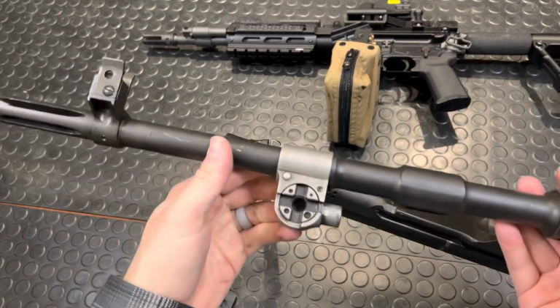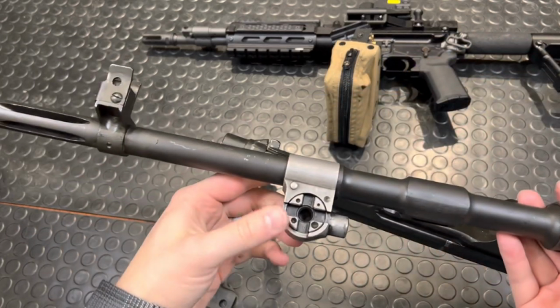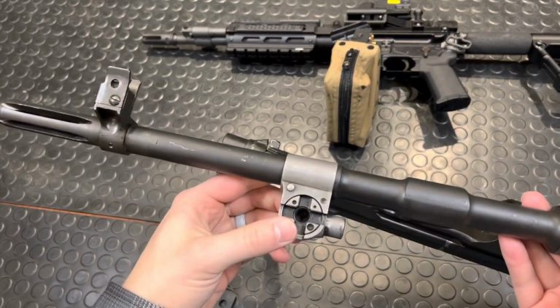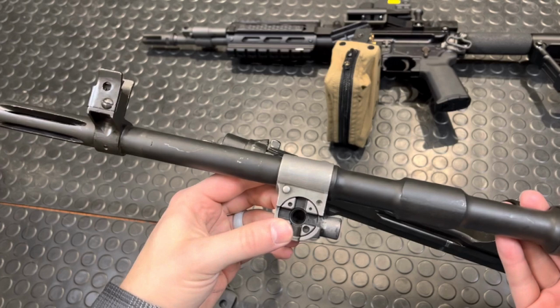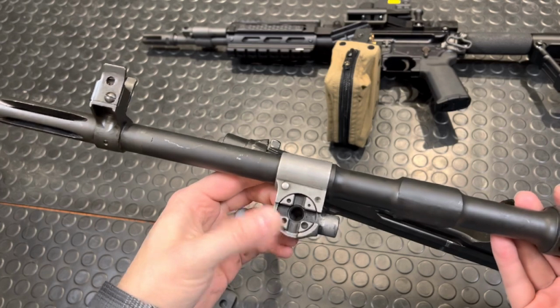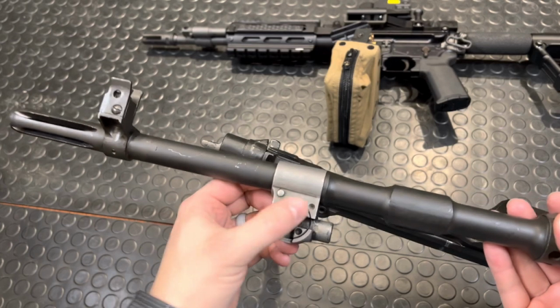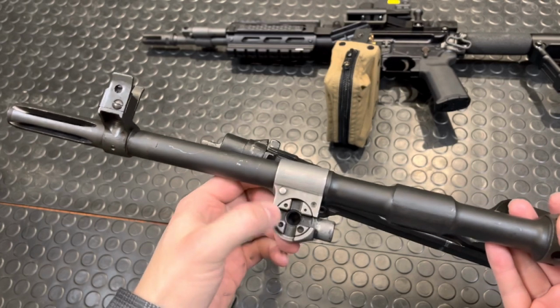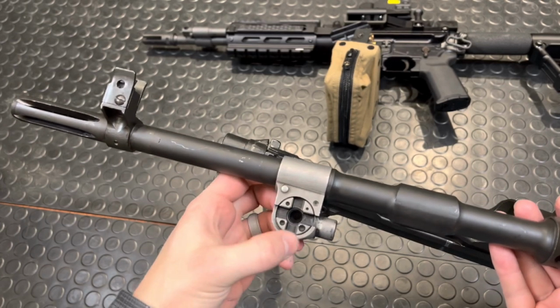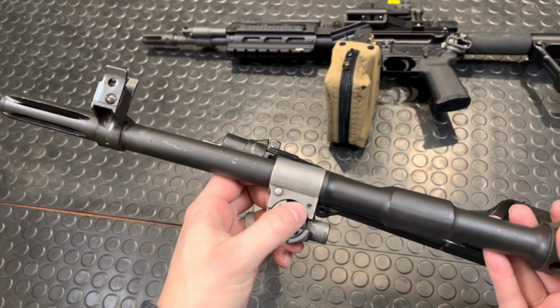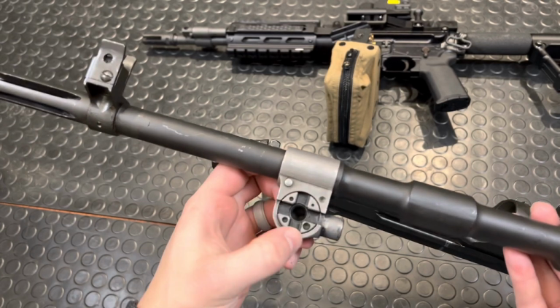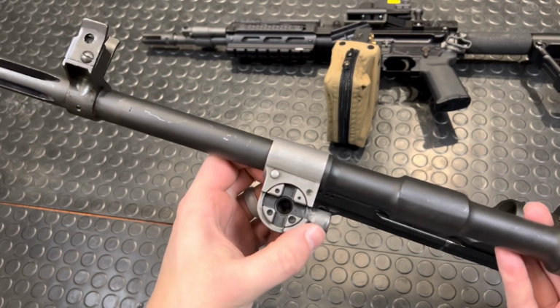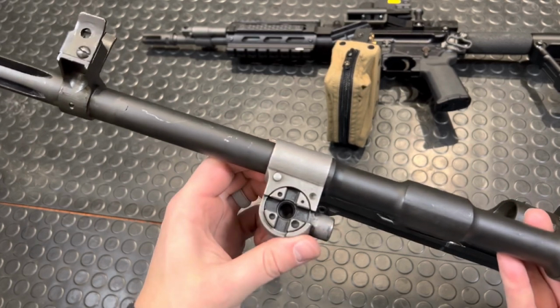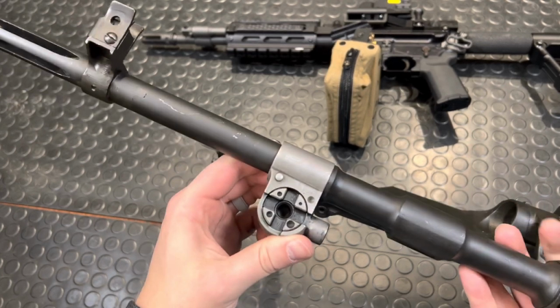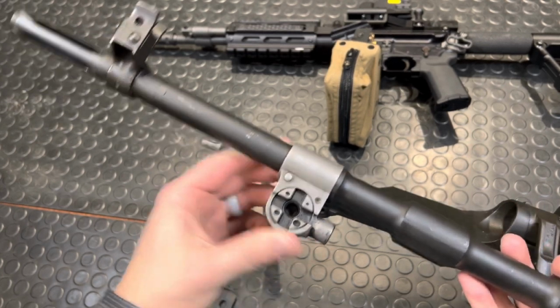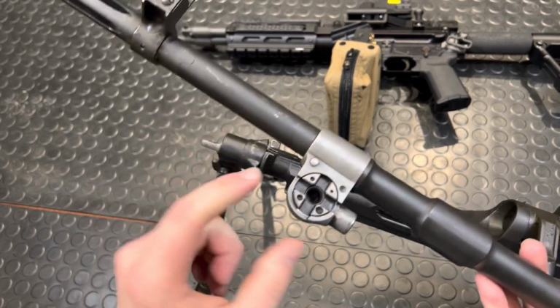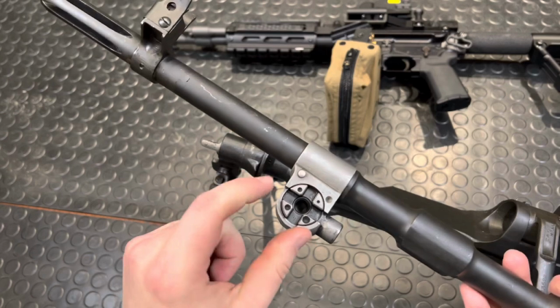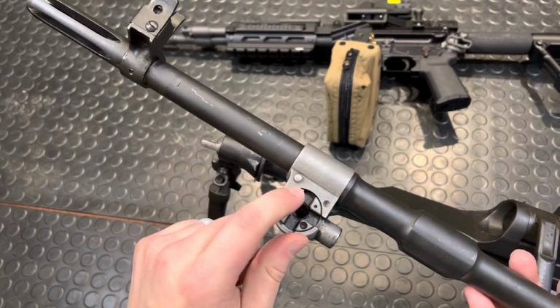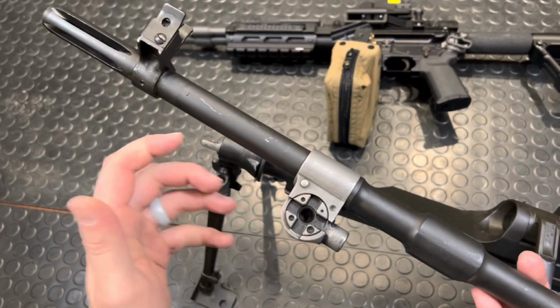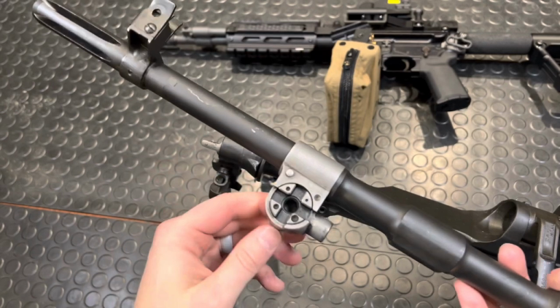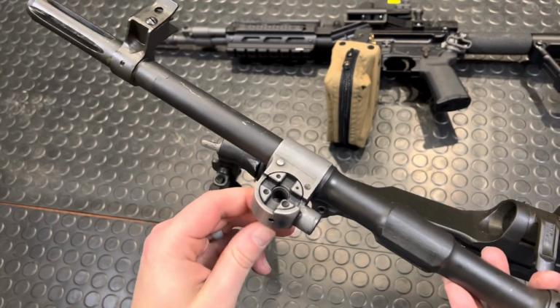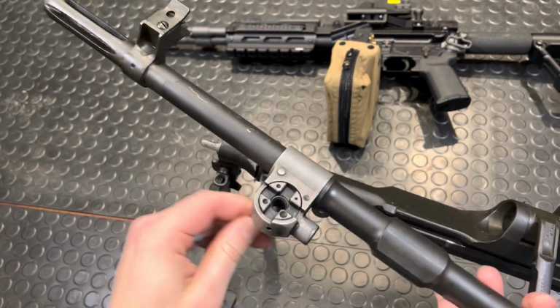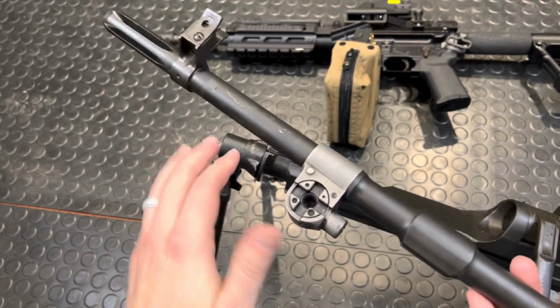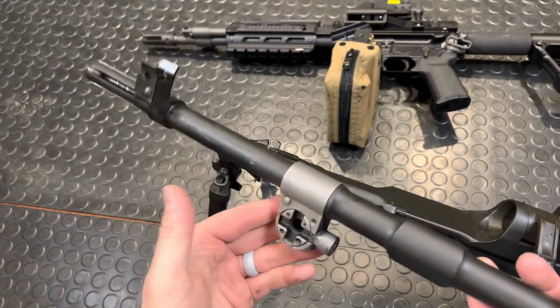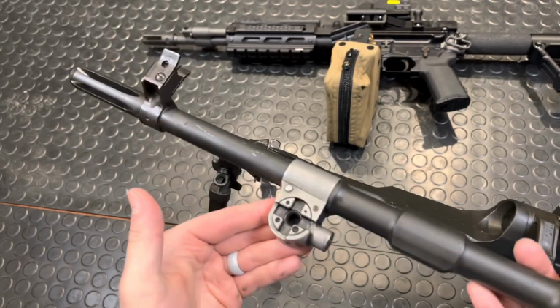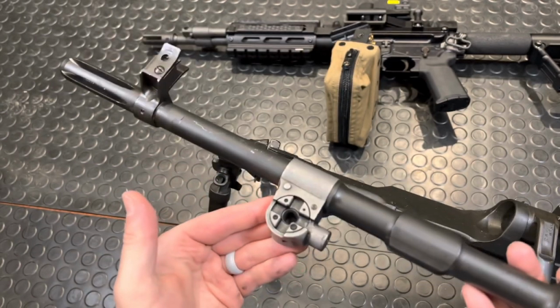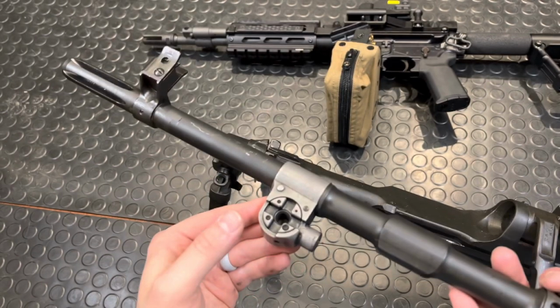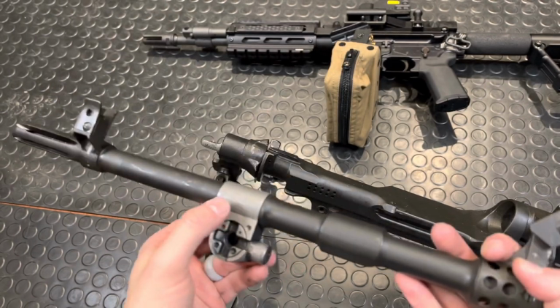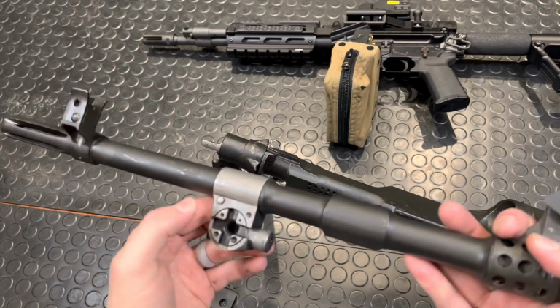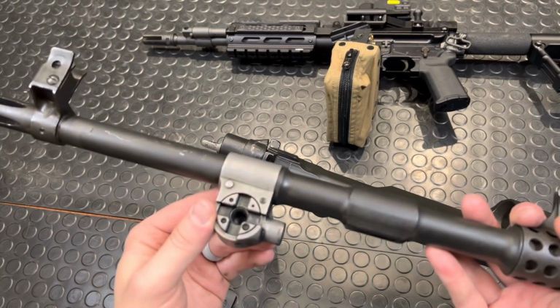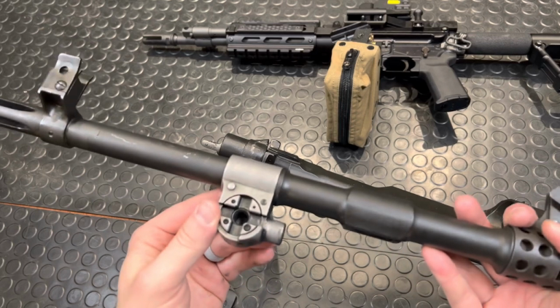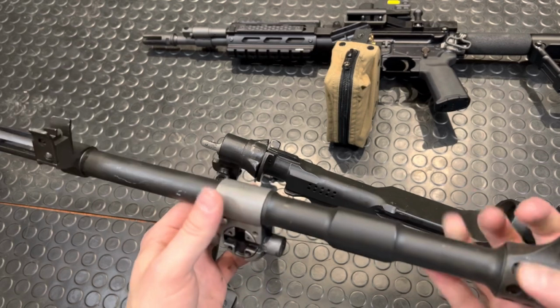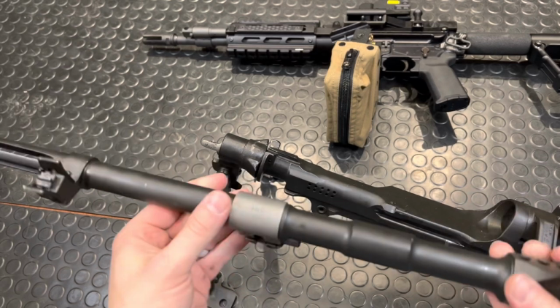Here you have an adjustable gas block. One, two, three, four — those little dots correspond to the size of the hole. Usually for these guns you run them on number two for starting, then fine-tune from there. But I had this guy out running on number one and it ran very nice.